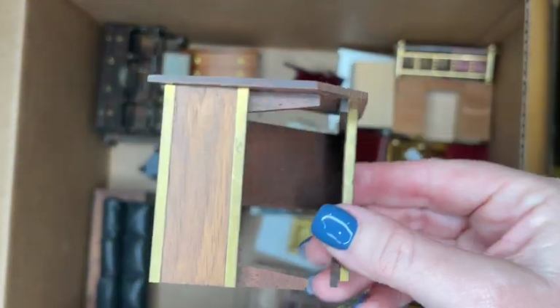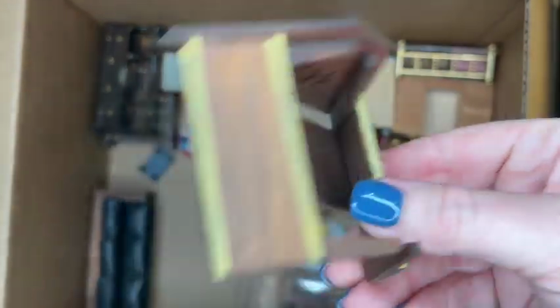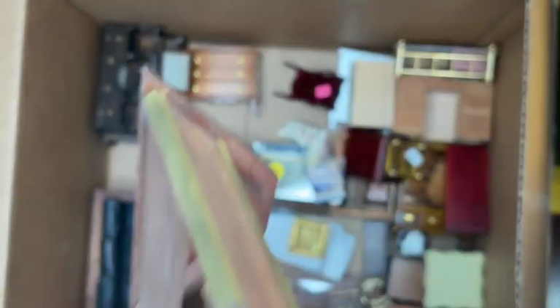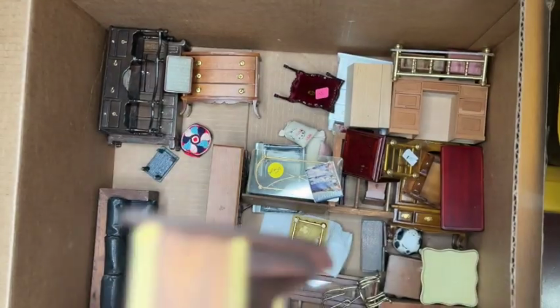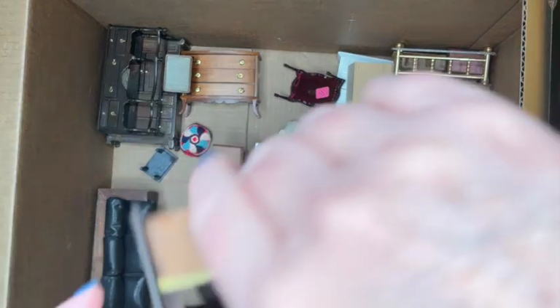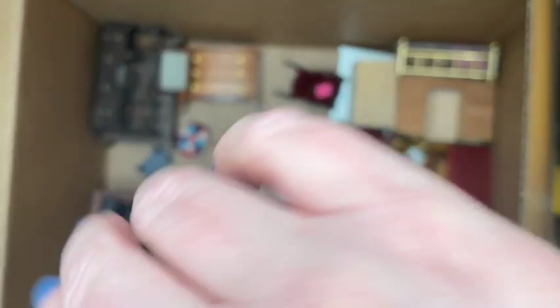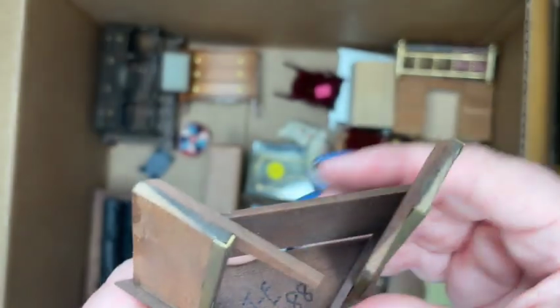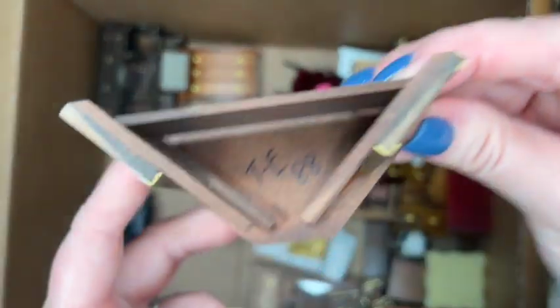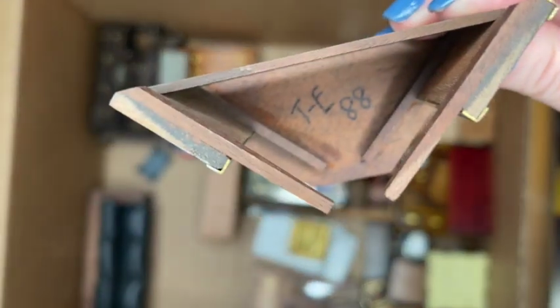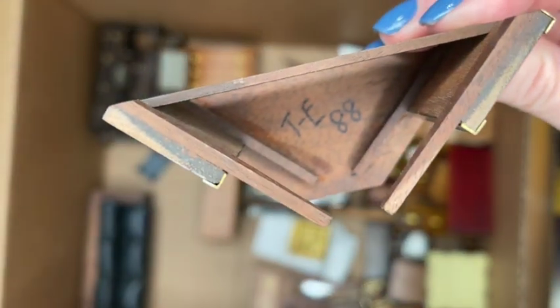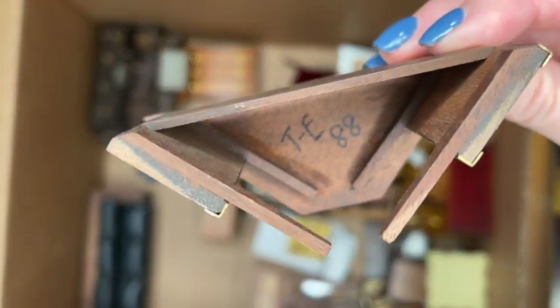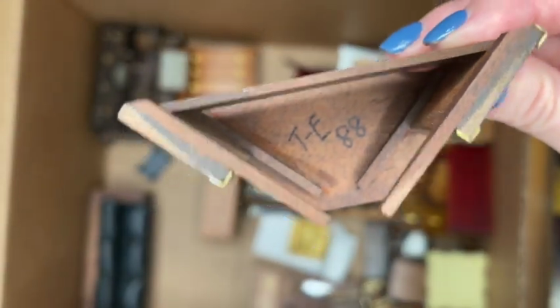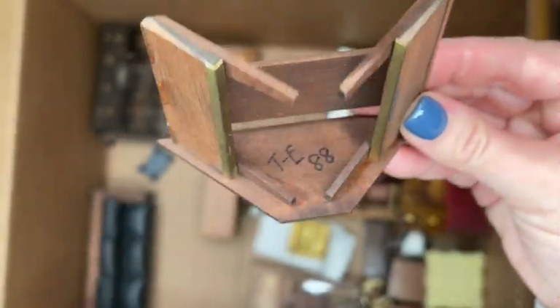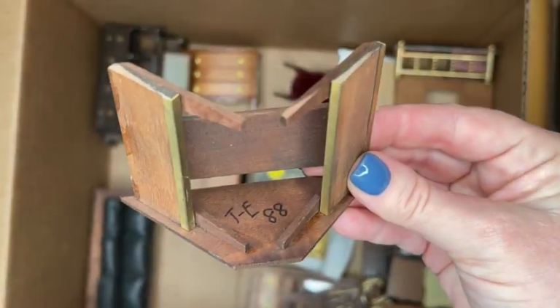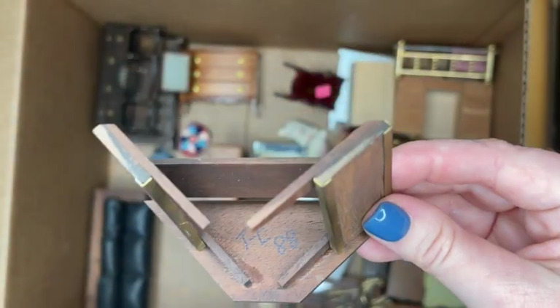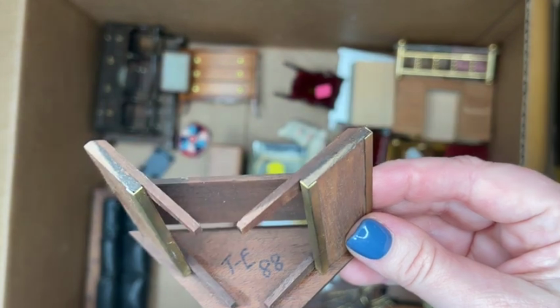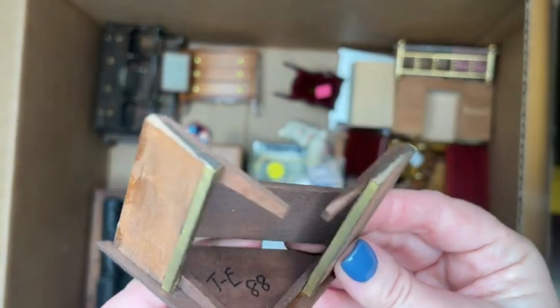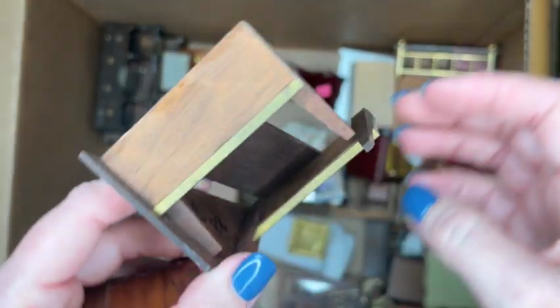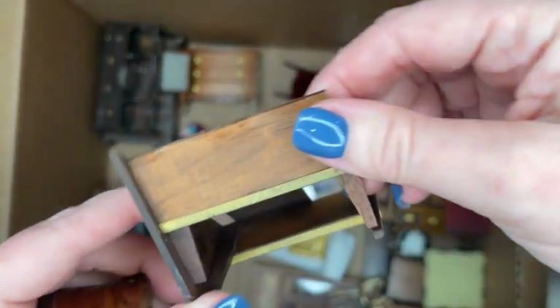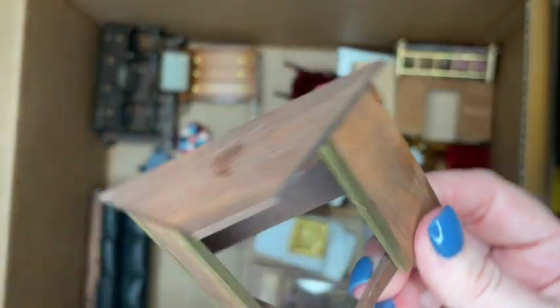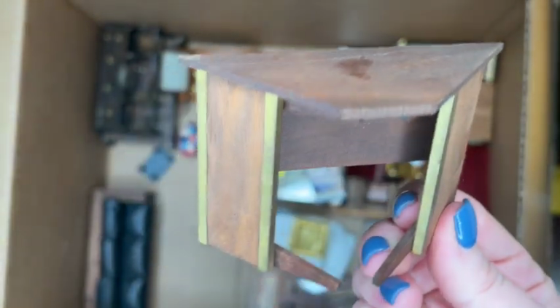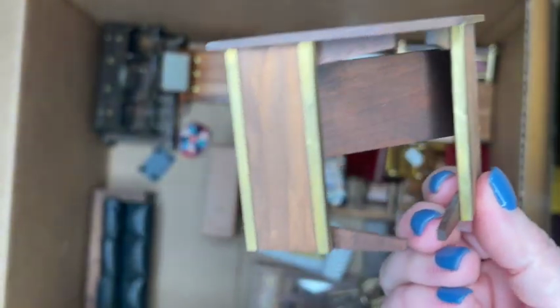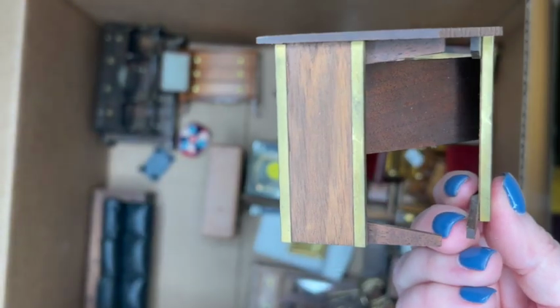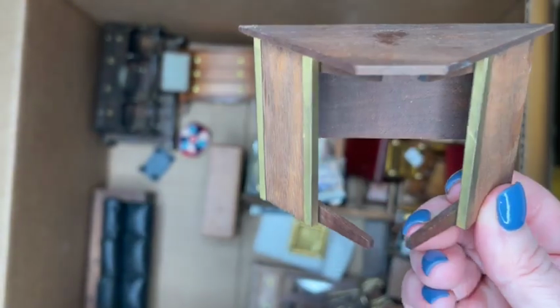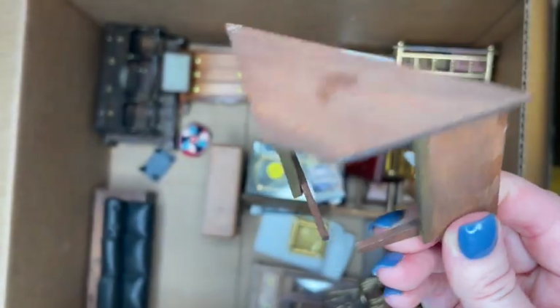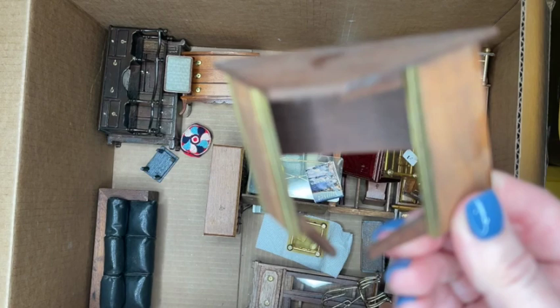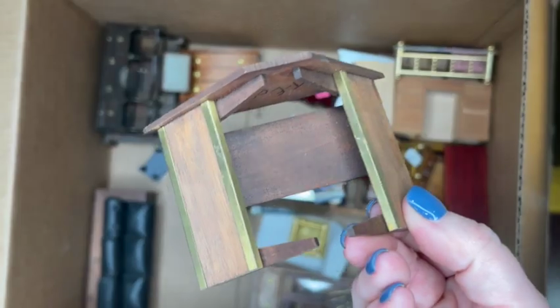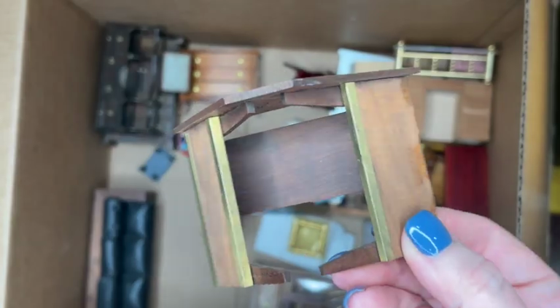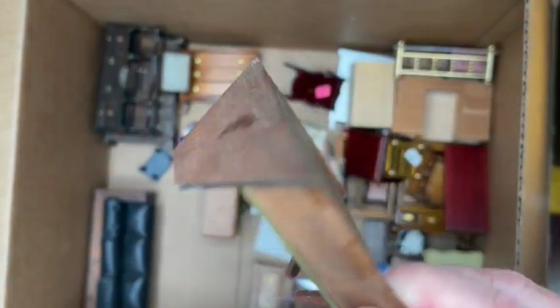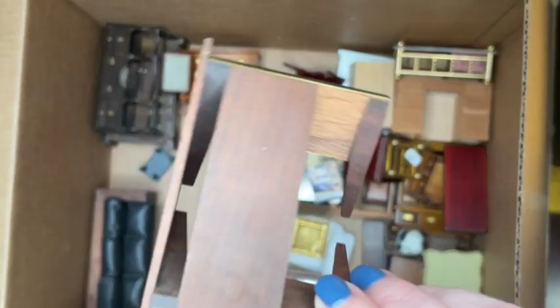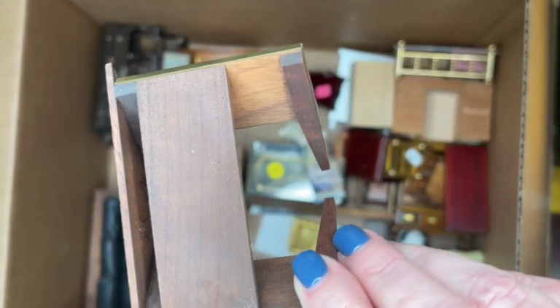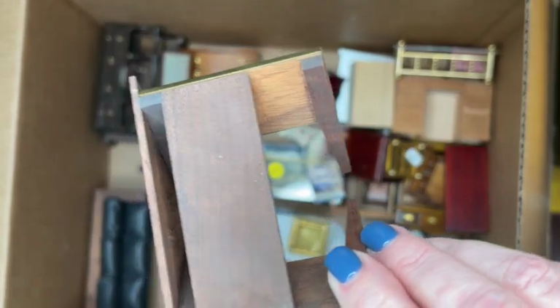Here's another T.E. desk — this is the corner portion that goes with the other piece we saw earlier. It has the T.E. mark on the bottom and the year 1988. Both footings are there and all the metal is in good shape. I will definitely sell these items together as a set.